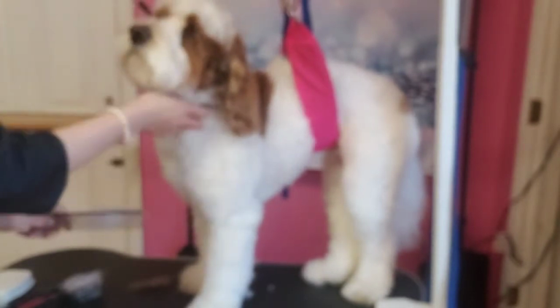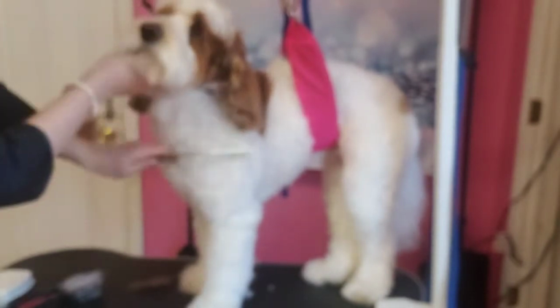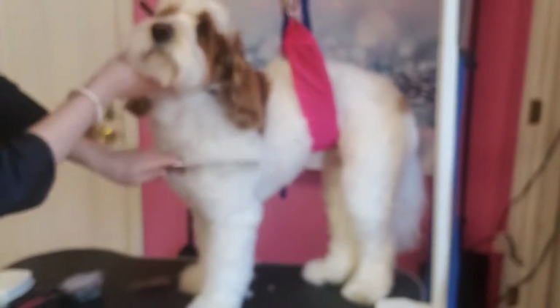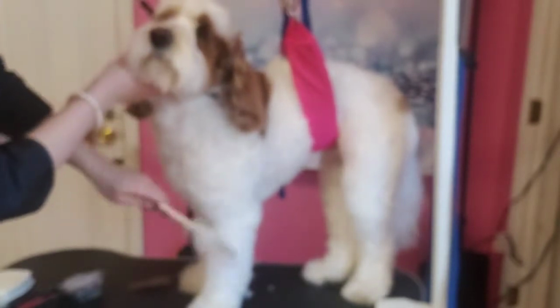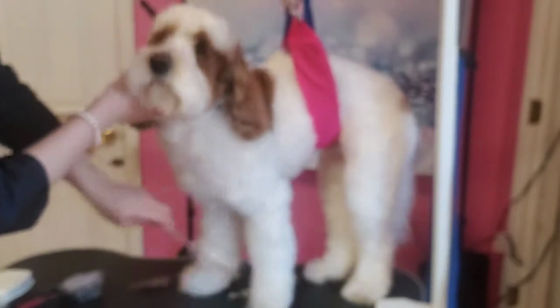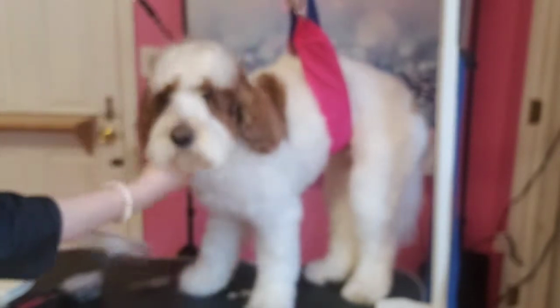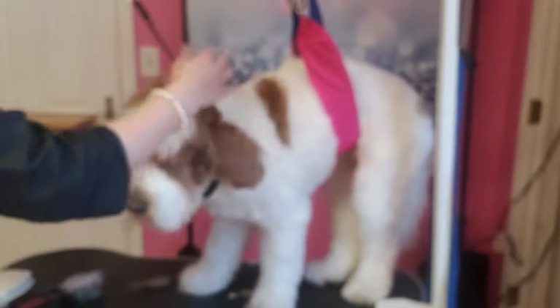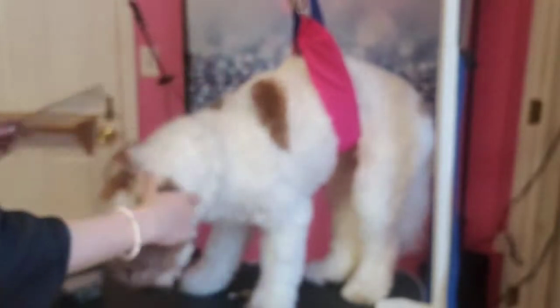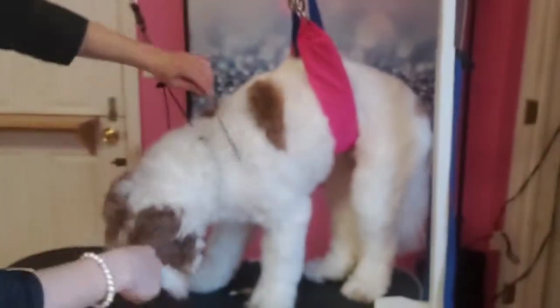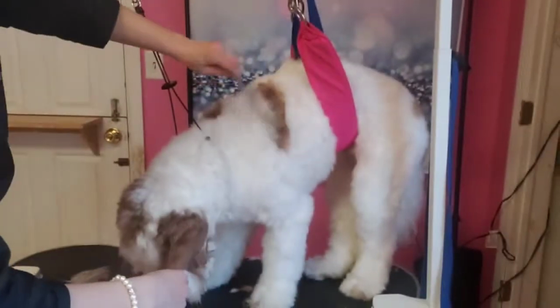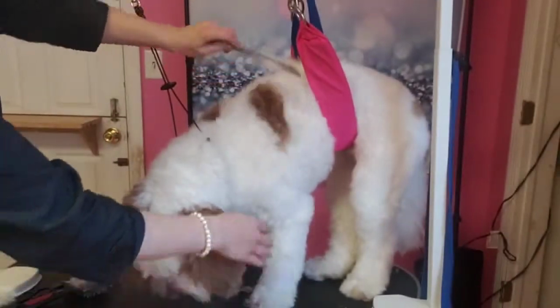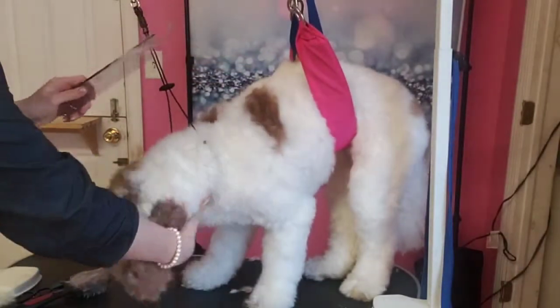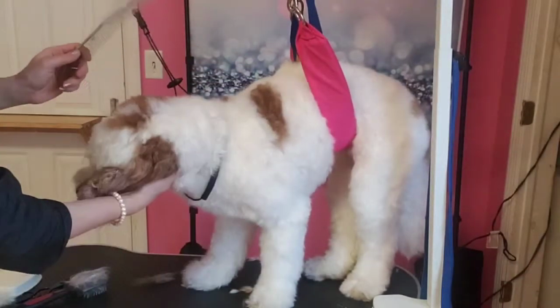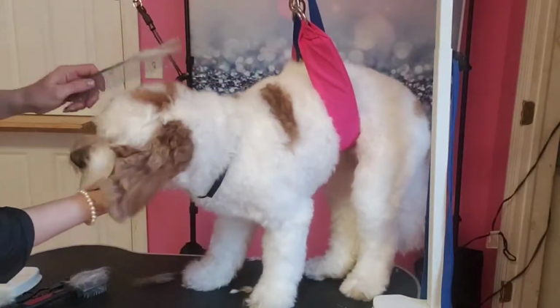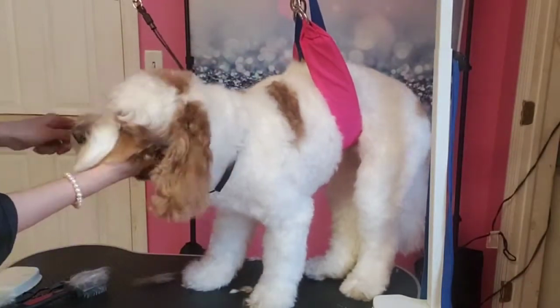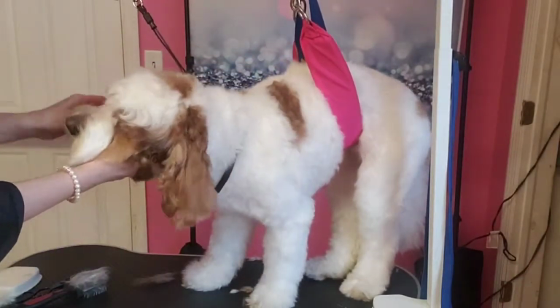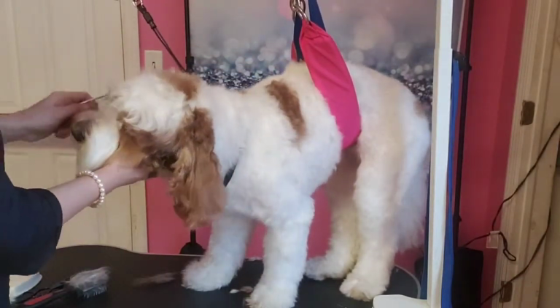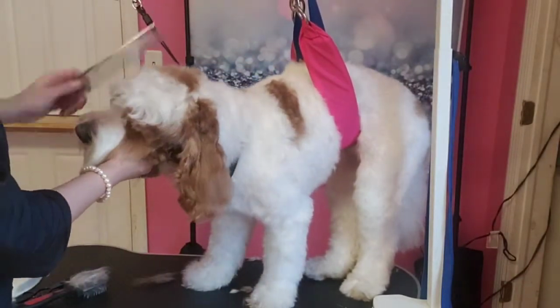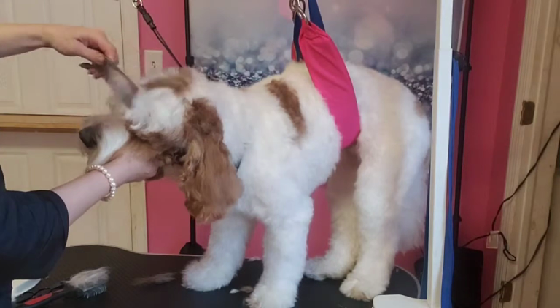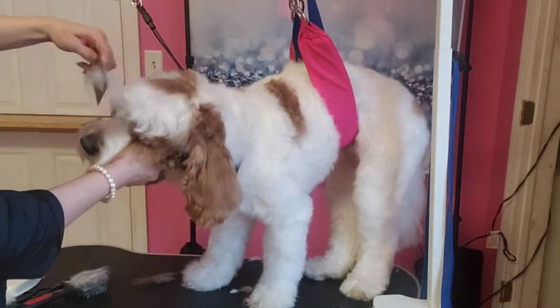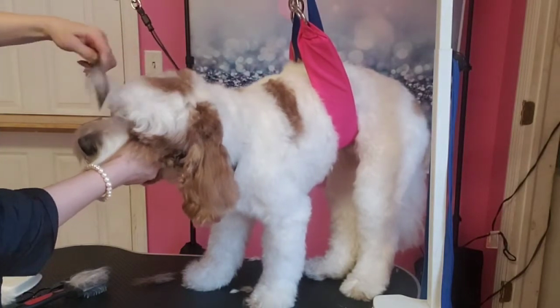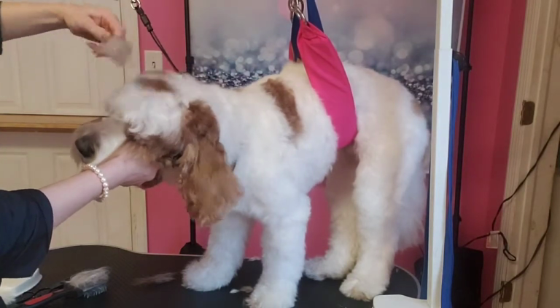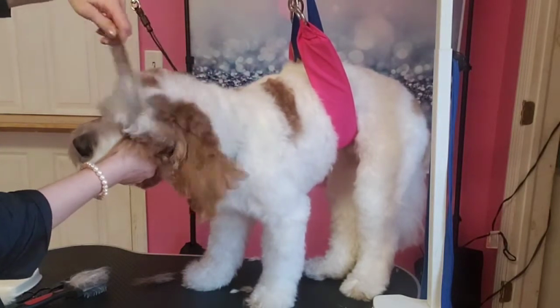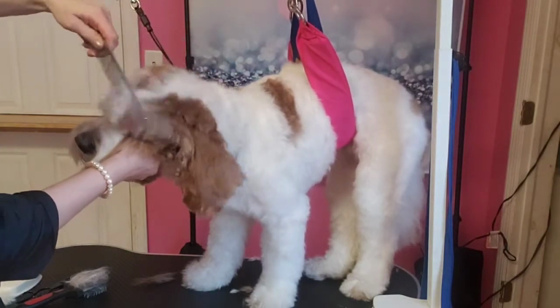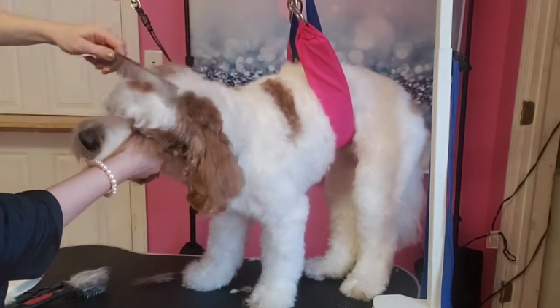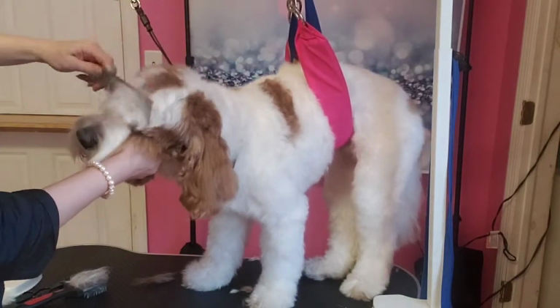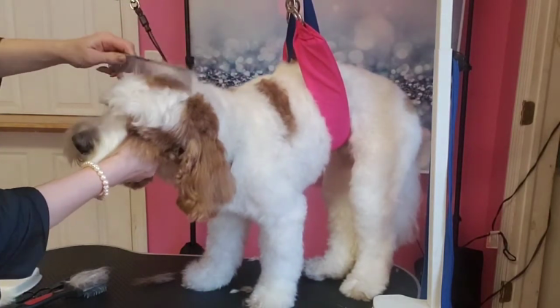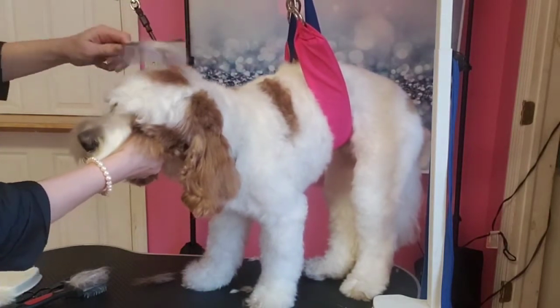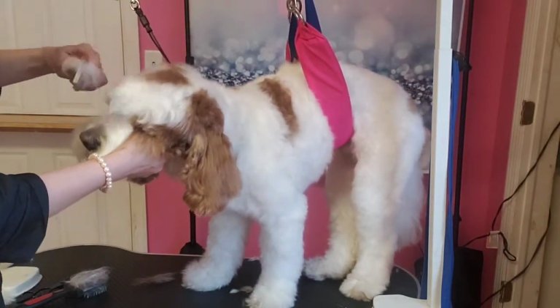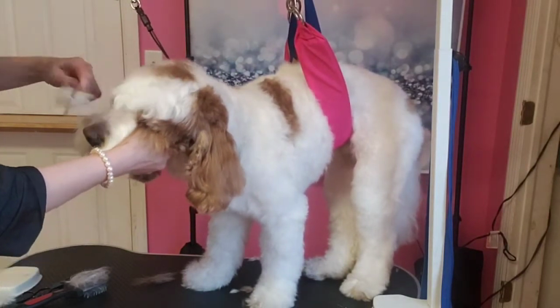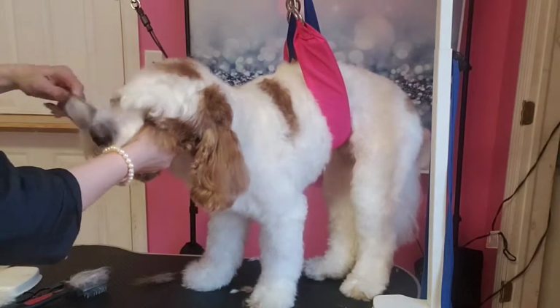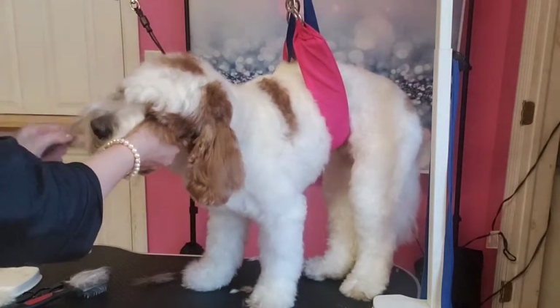So I know it can be hard to maintain, but also if you wash your dogs at home make sure that you brush them and comb them before and after the bath — because if you wash your dog with mats, the mats are gonna get ten times worse.